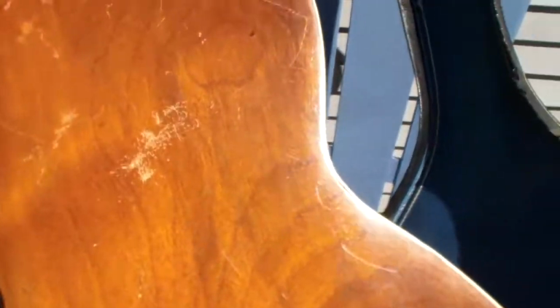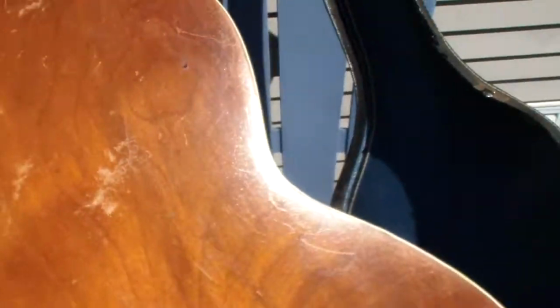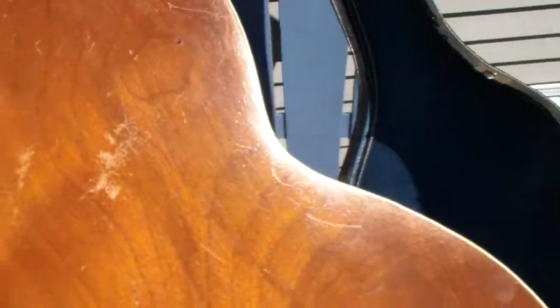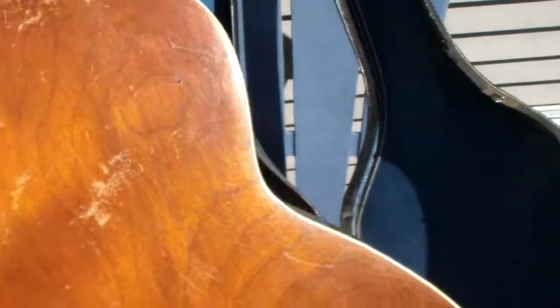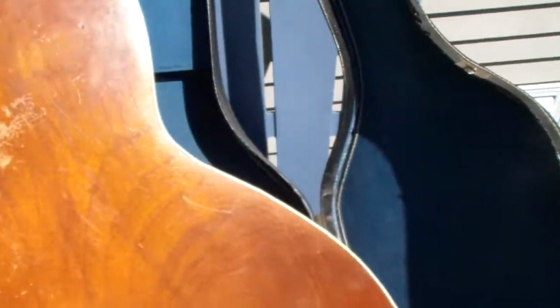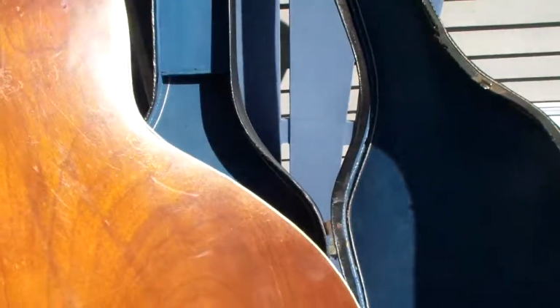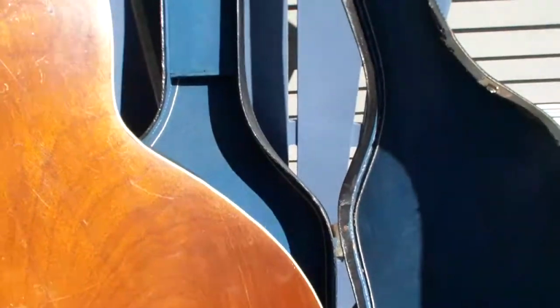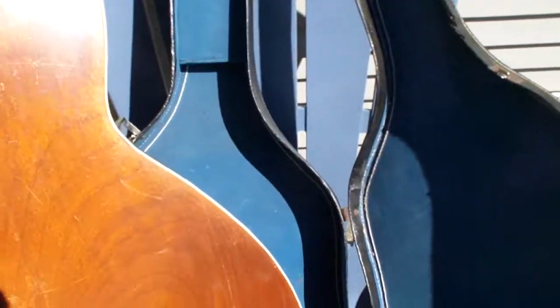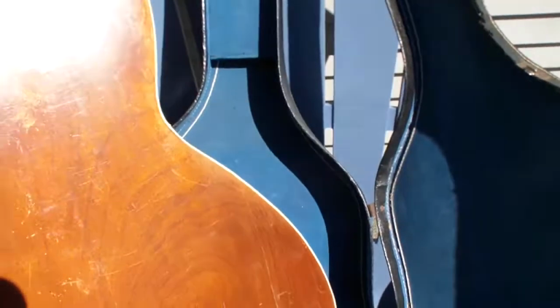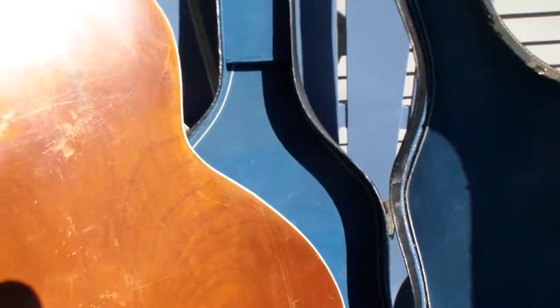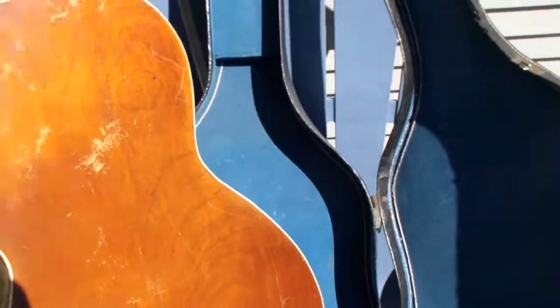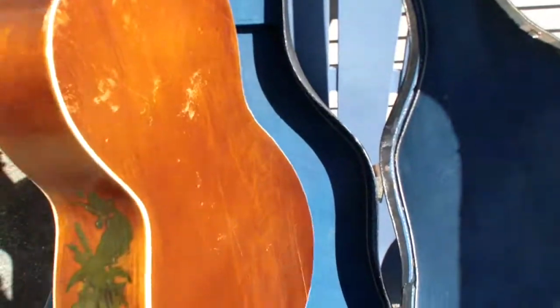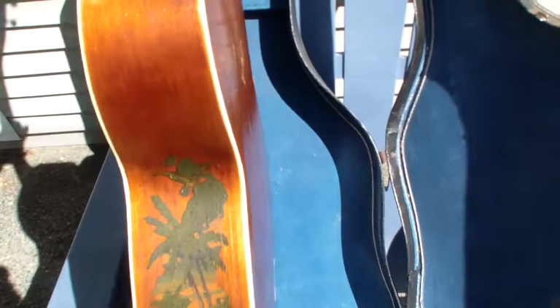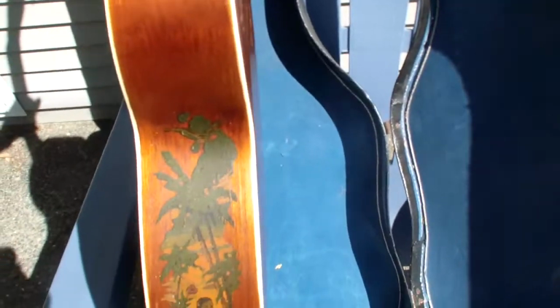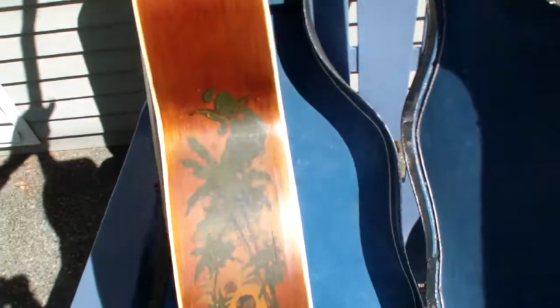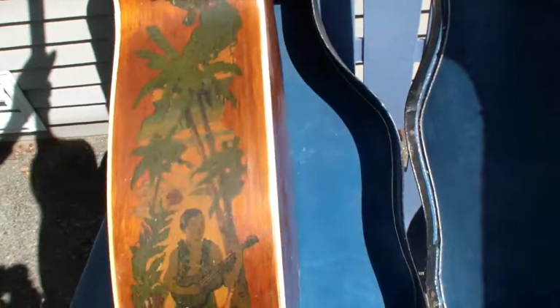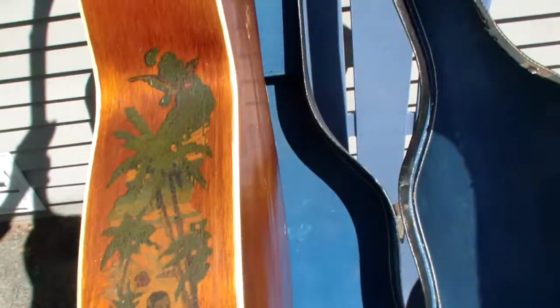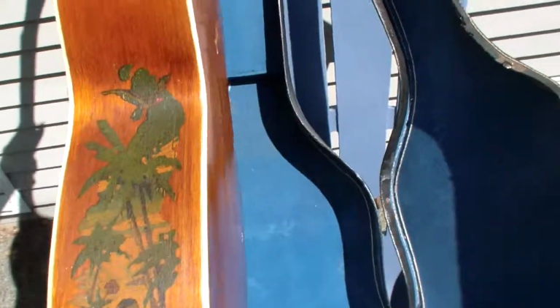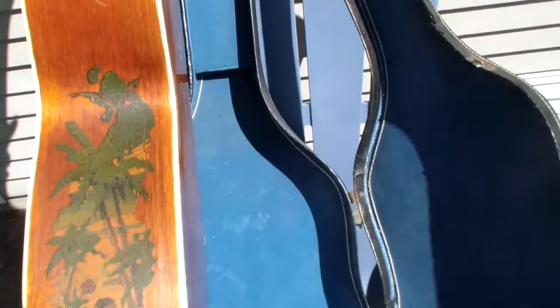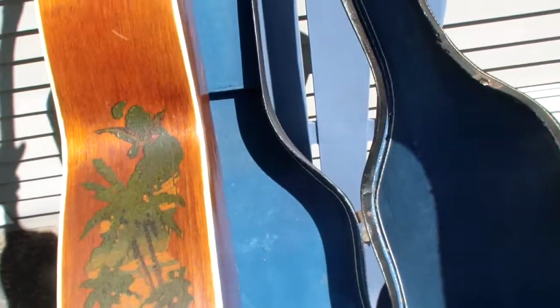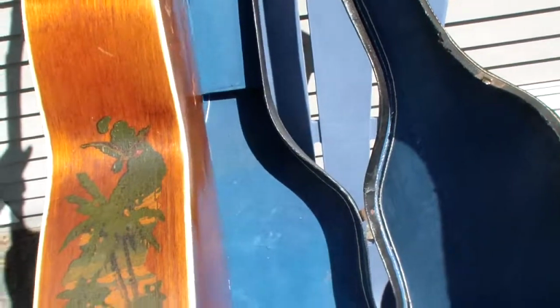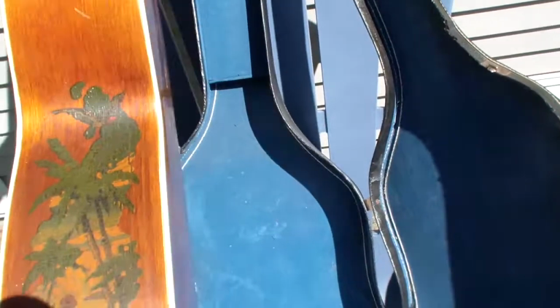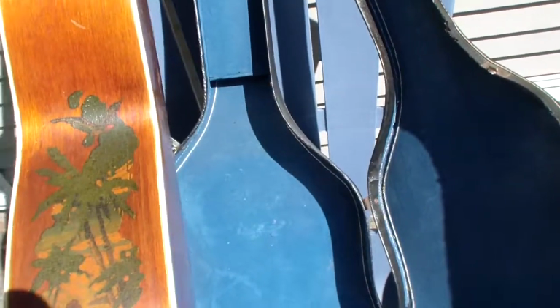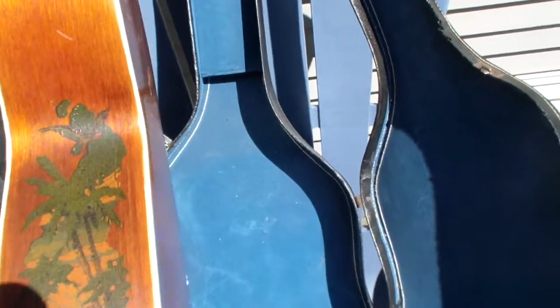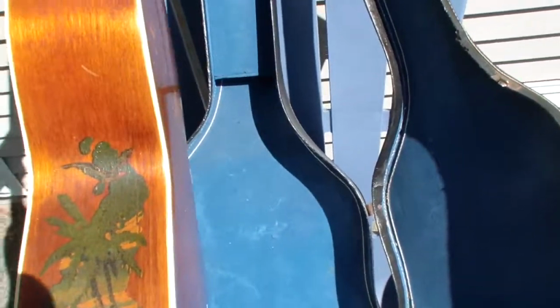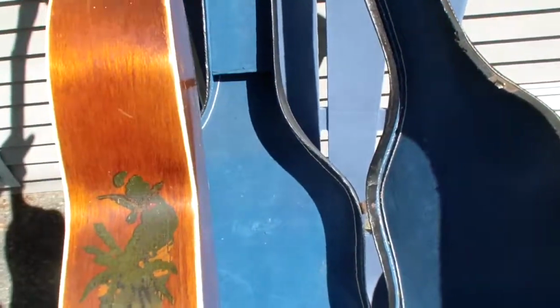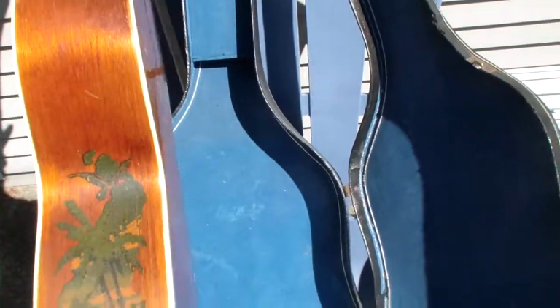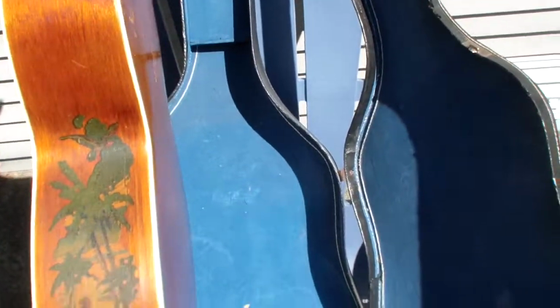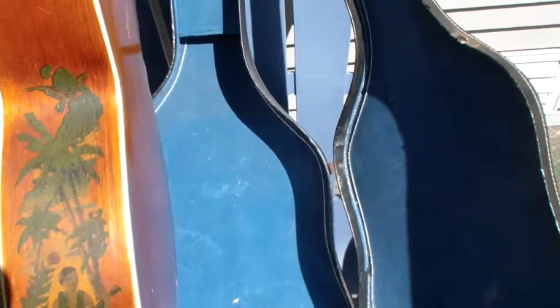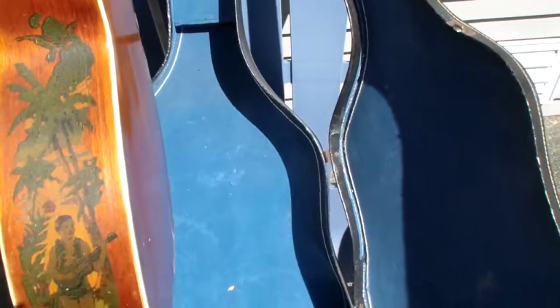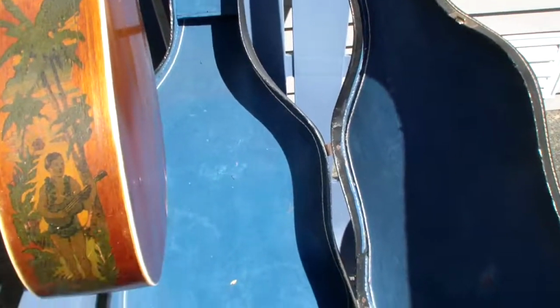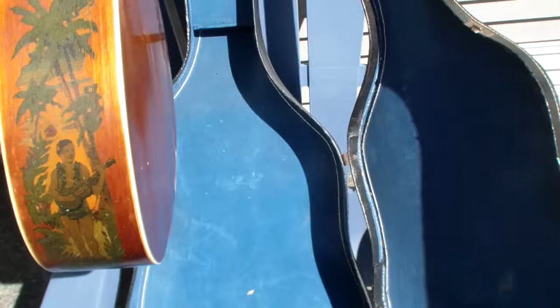The body's been glued. The whole thing was cracked. But look at that artwork. It's about a hundred years old.